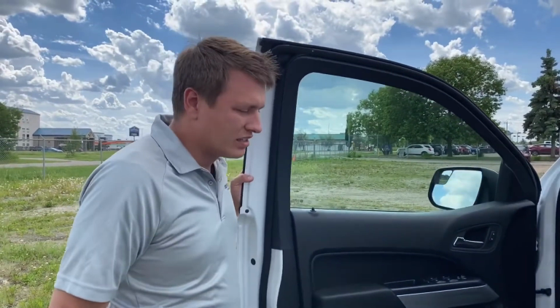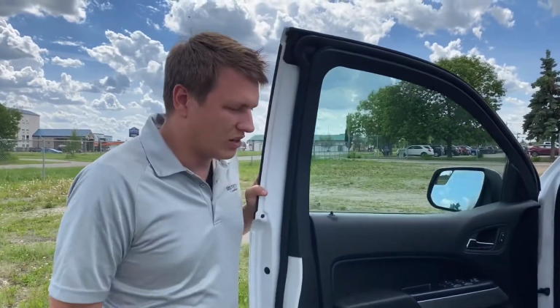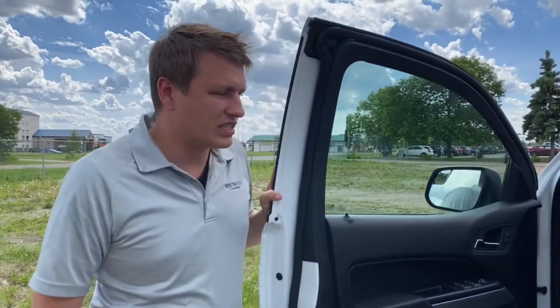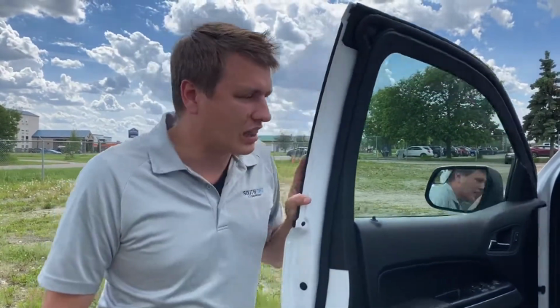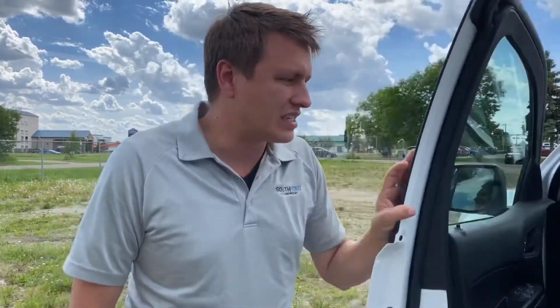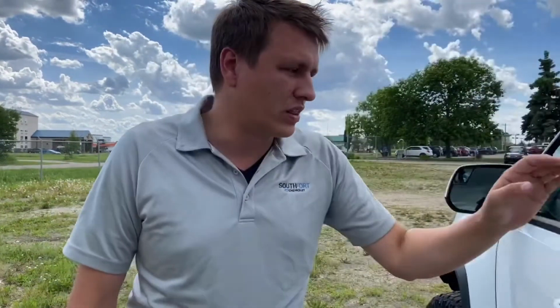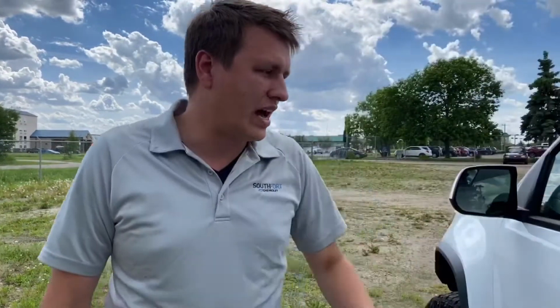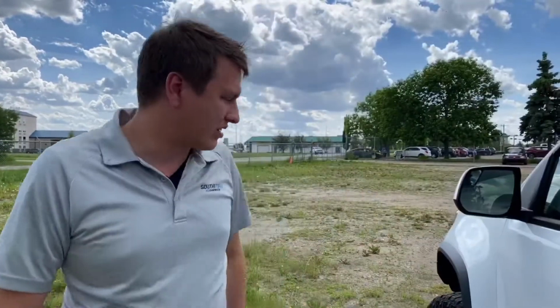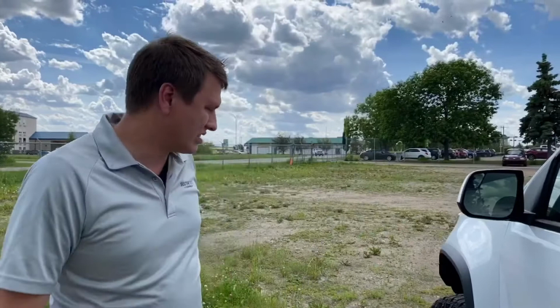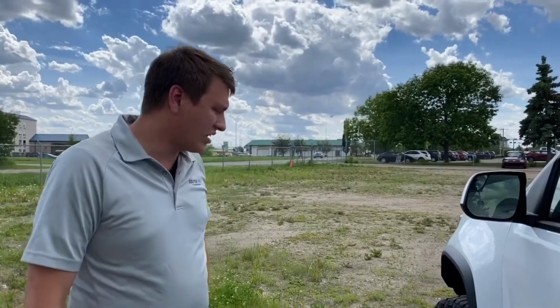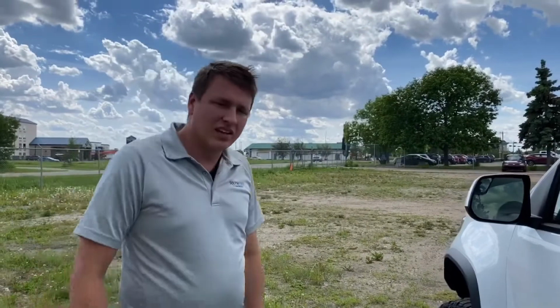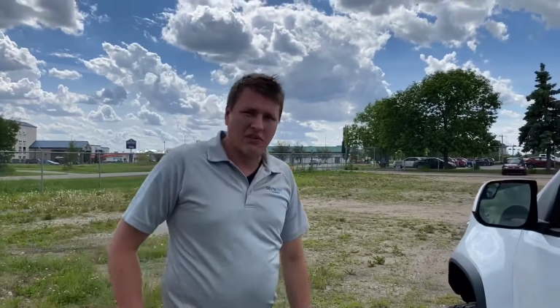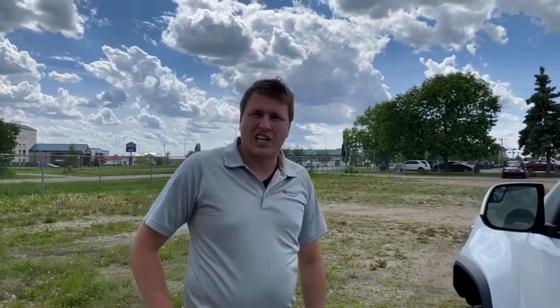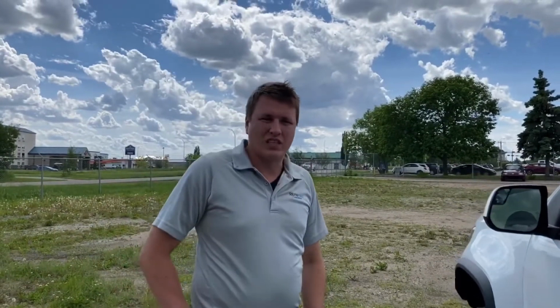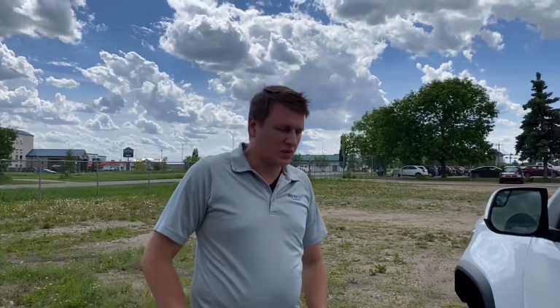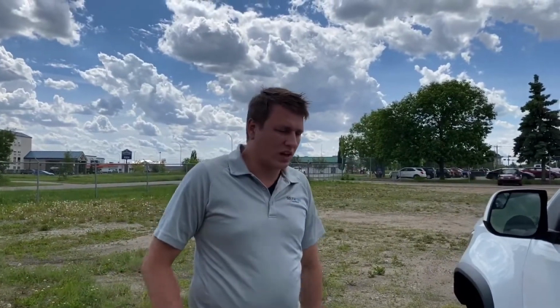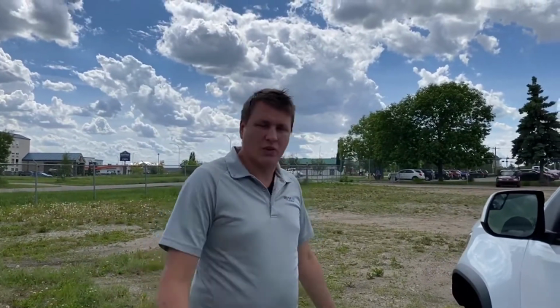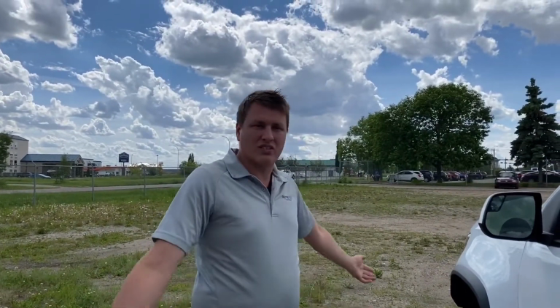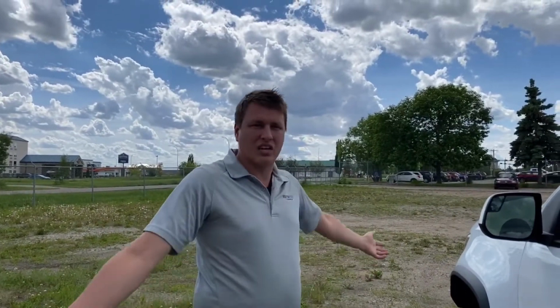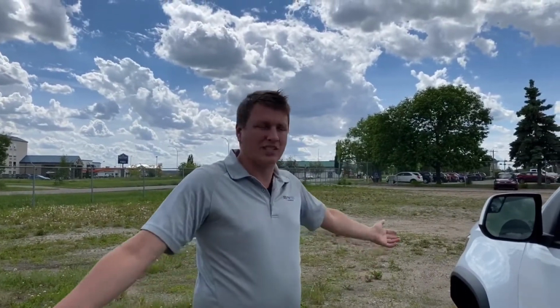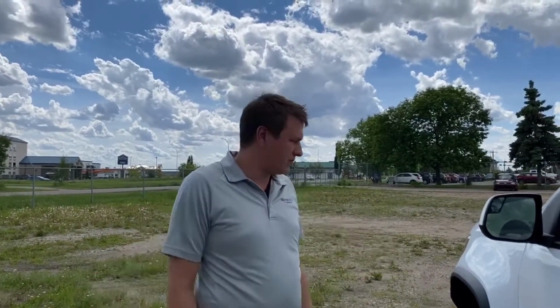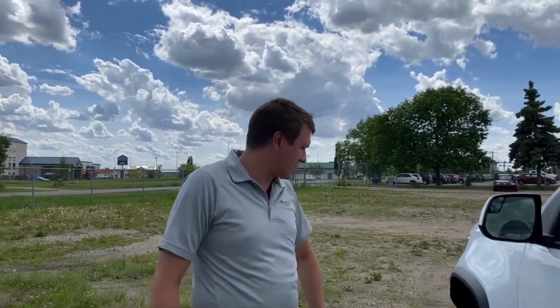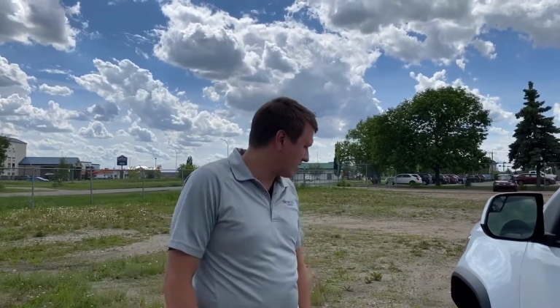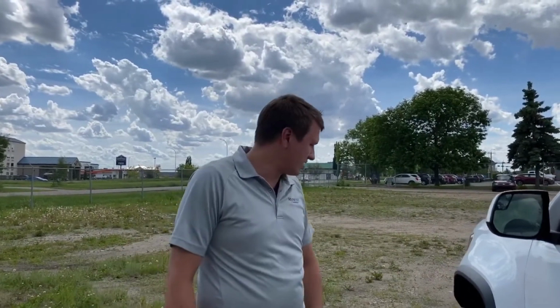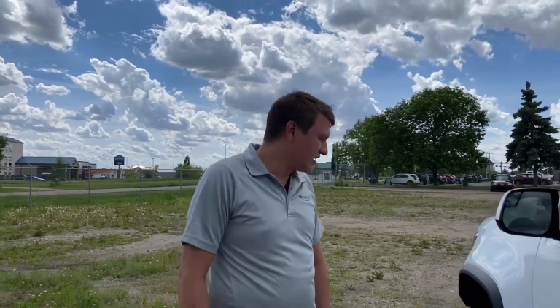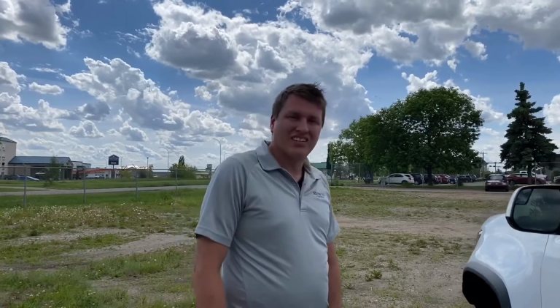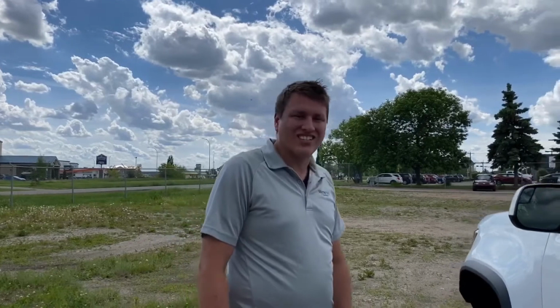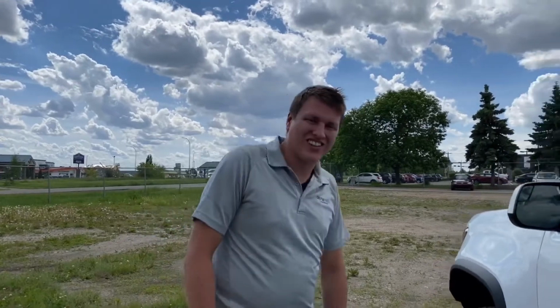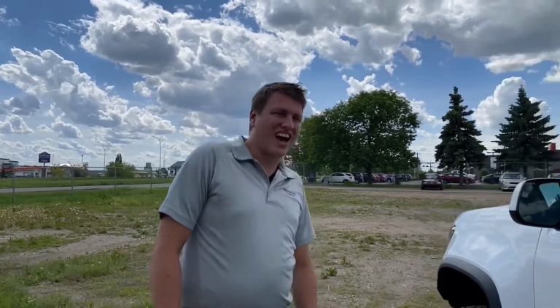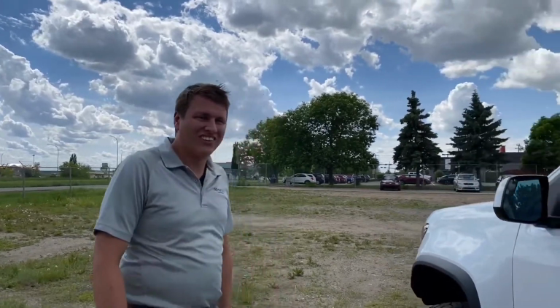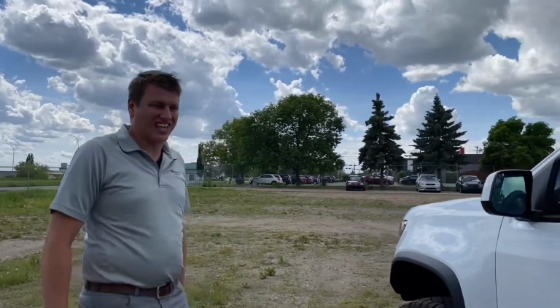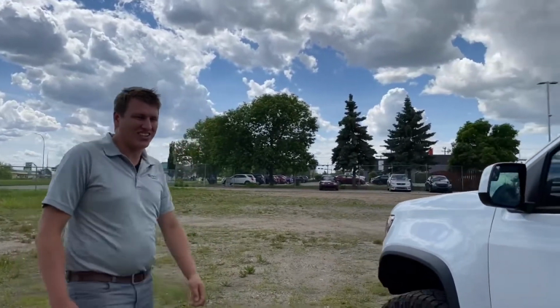This is the last Diesel one we currently have in stock. We've got a couple V6 ones as well, and if you're interested in coming to see one, come down and see us. Let's get you a Diesel Colorado ZR2, baby.